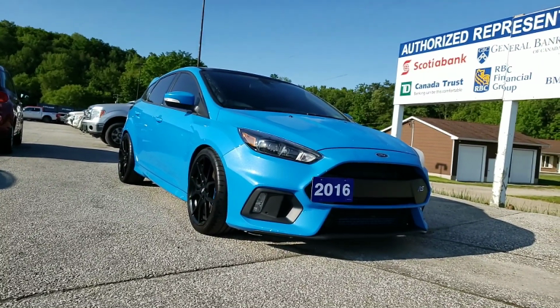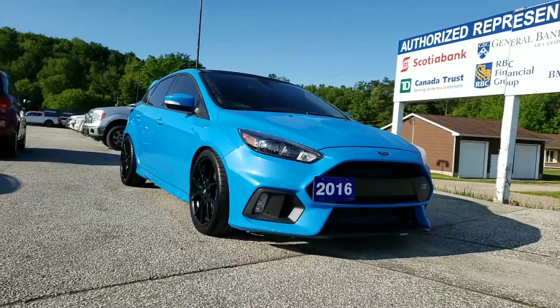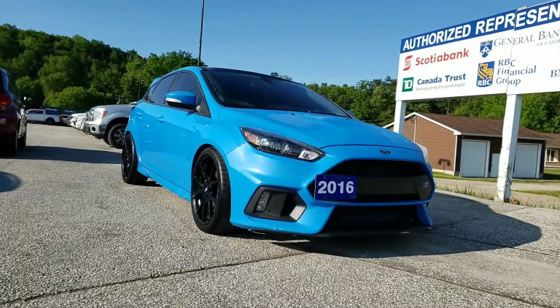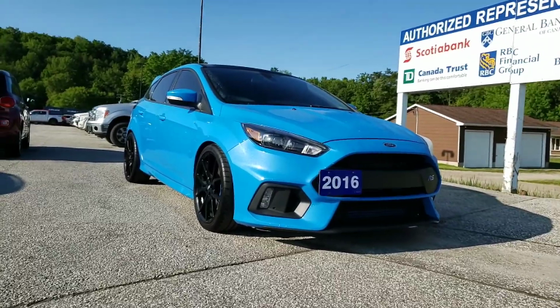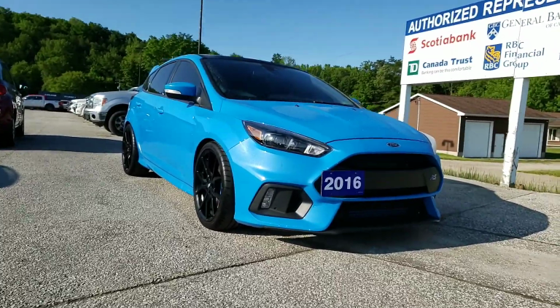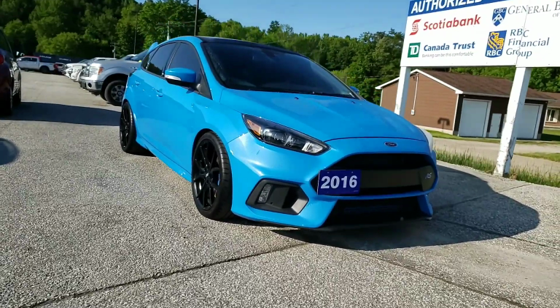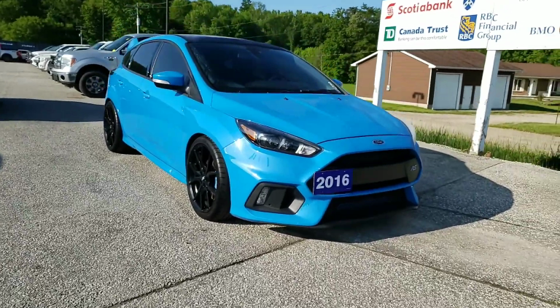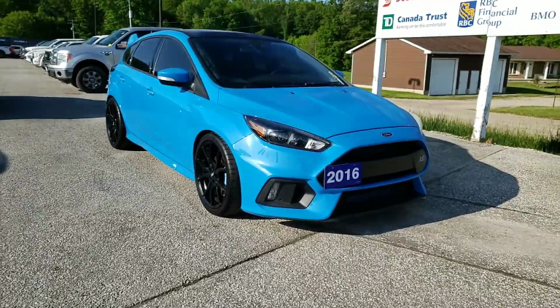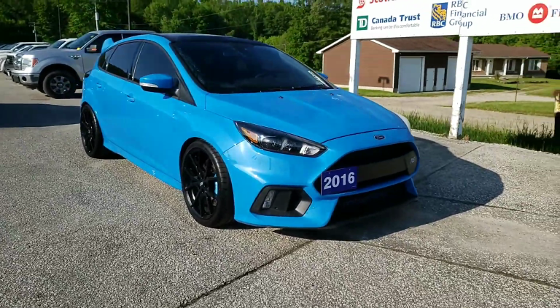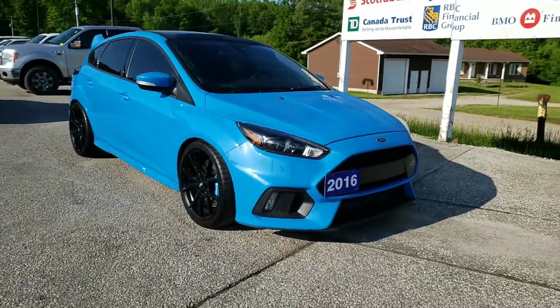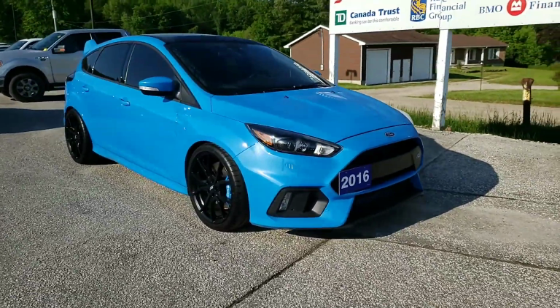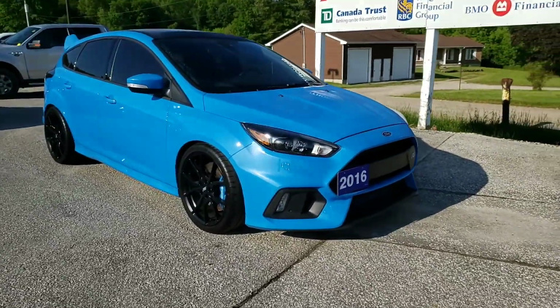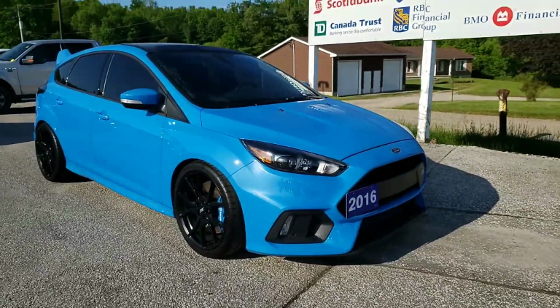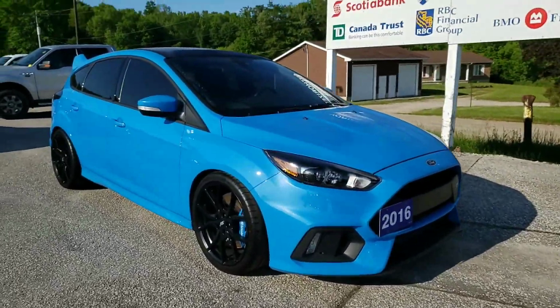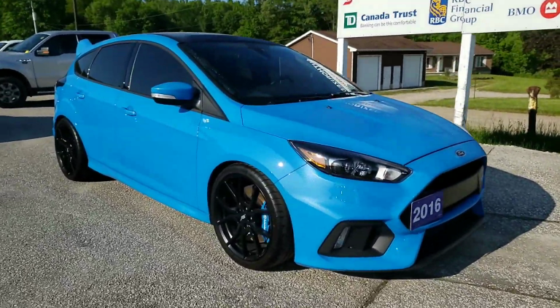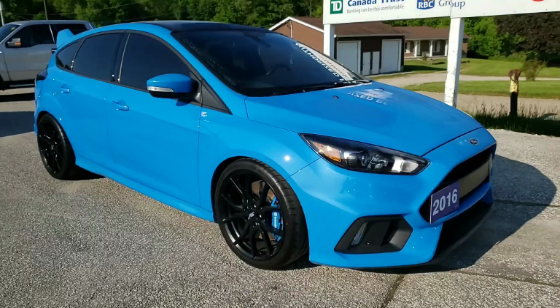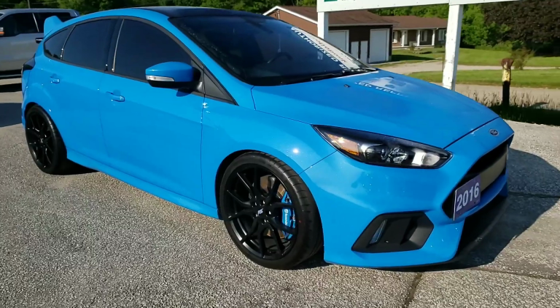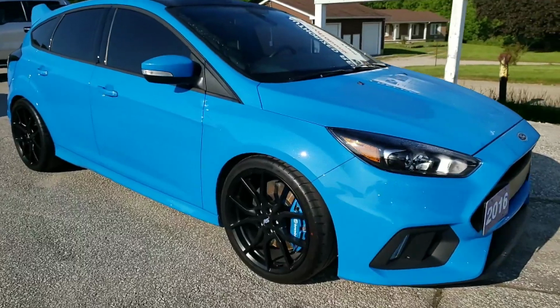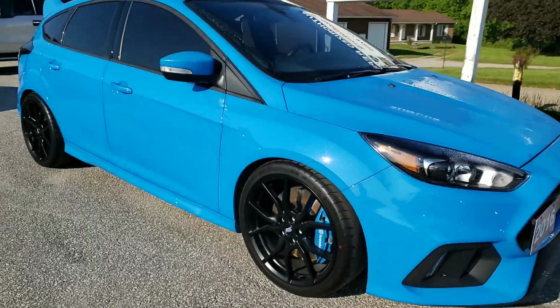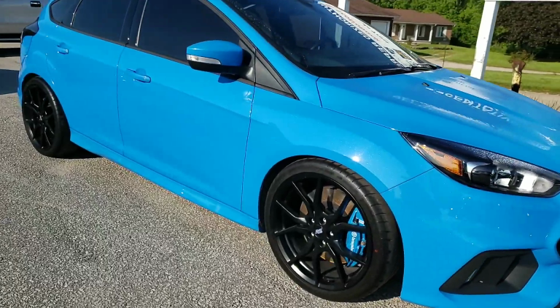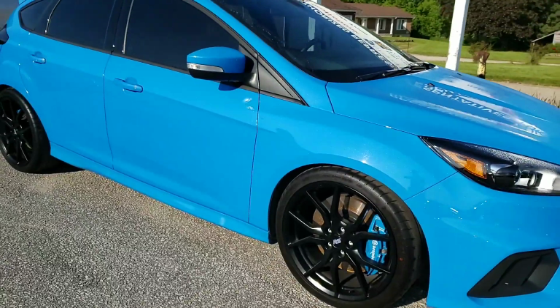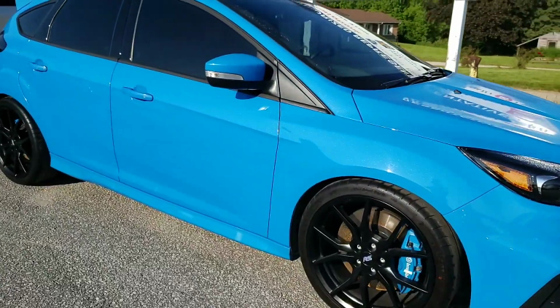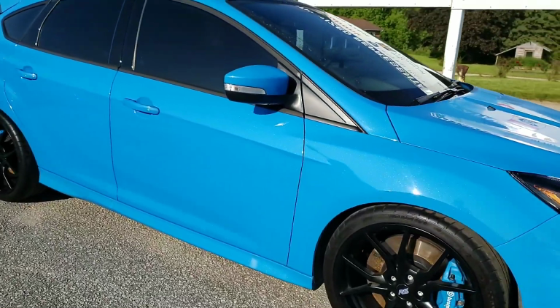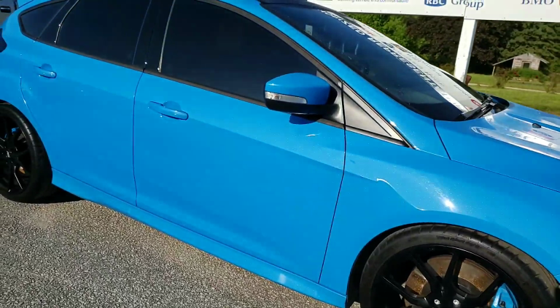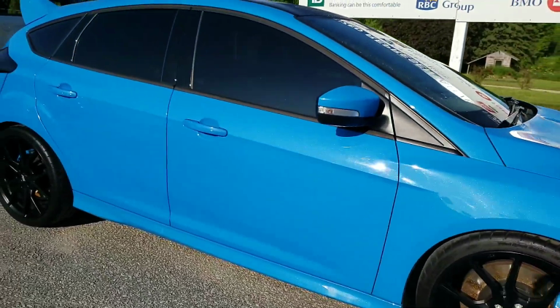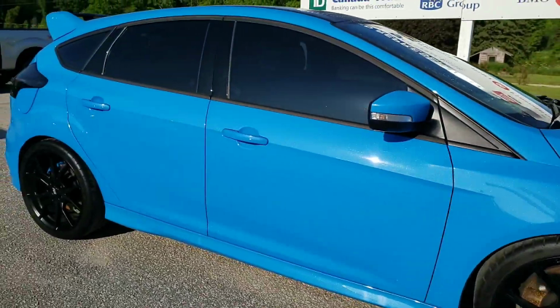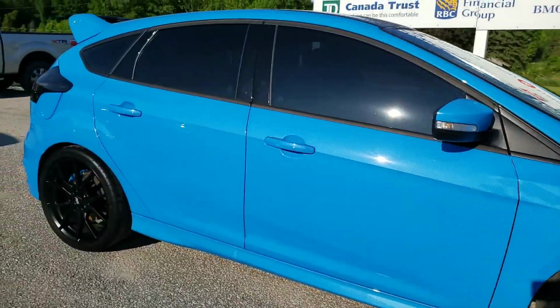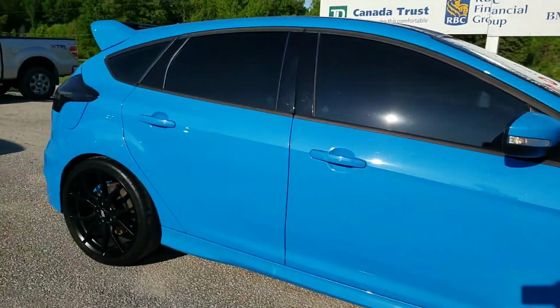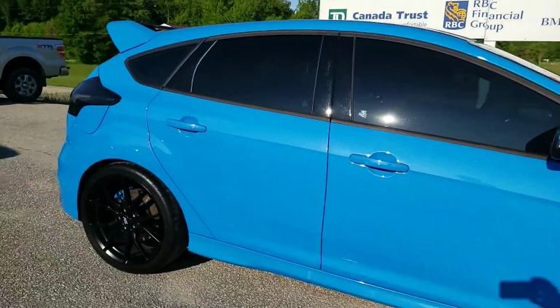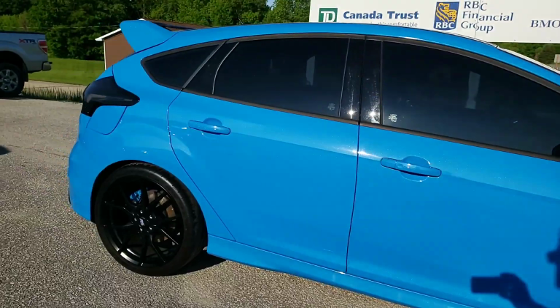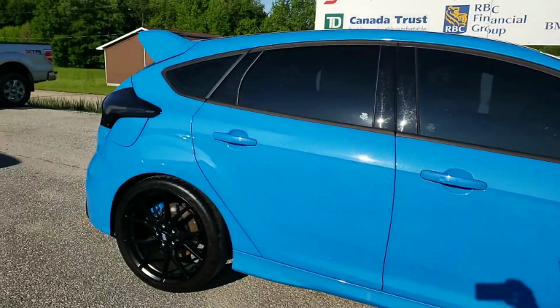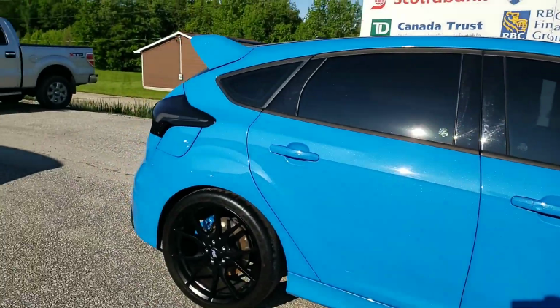This vehicle is a one-owner vehicle that we sold from our dealership. Of course it has the quad coat Ford blue that you're seeing here. The previous owner was just a local owner and kept it immaculate.